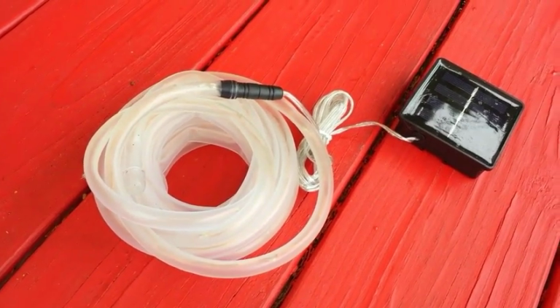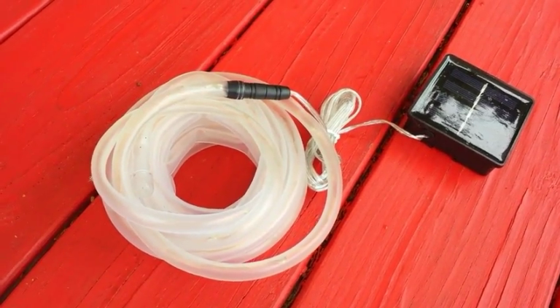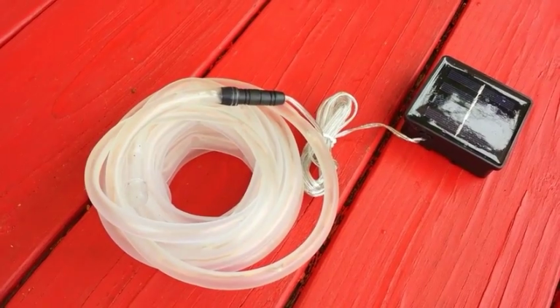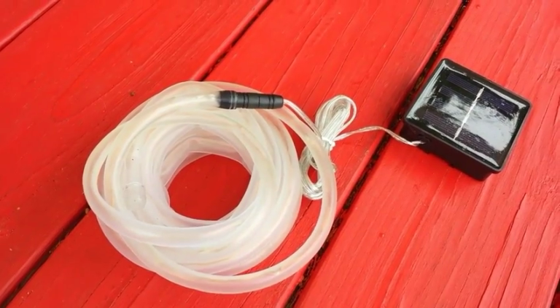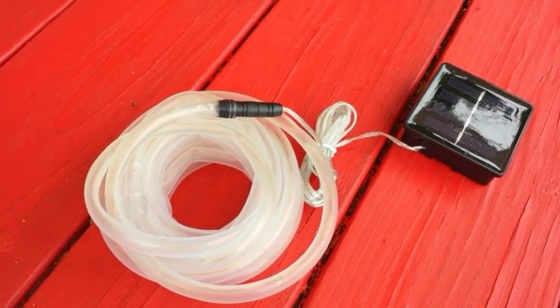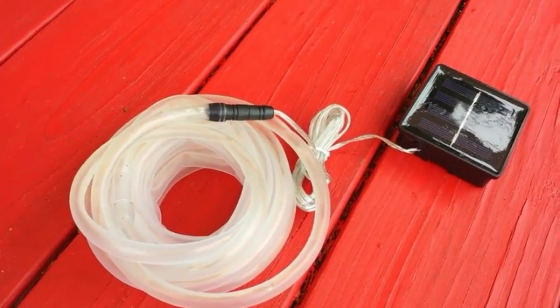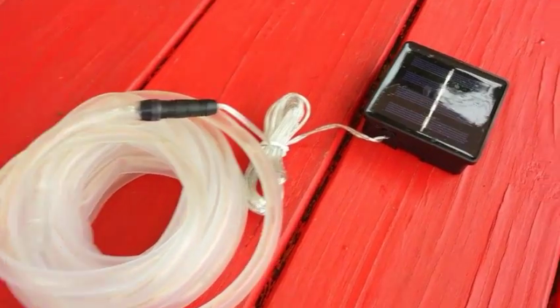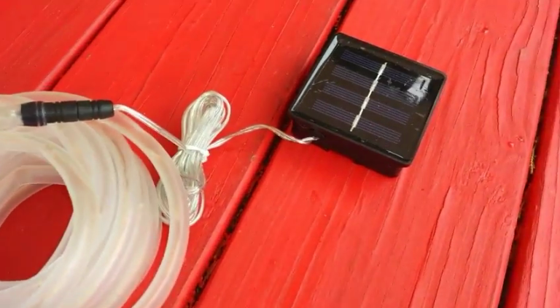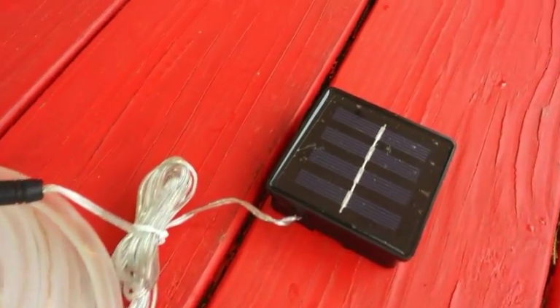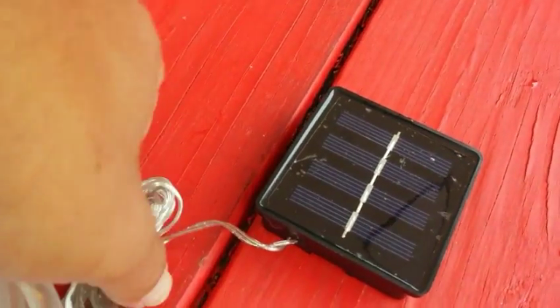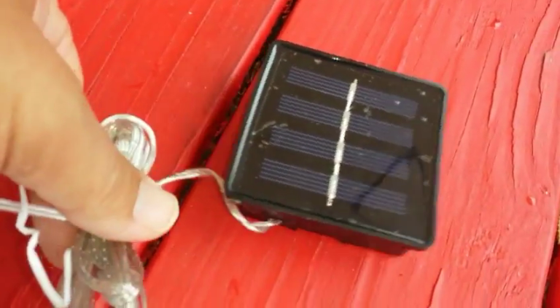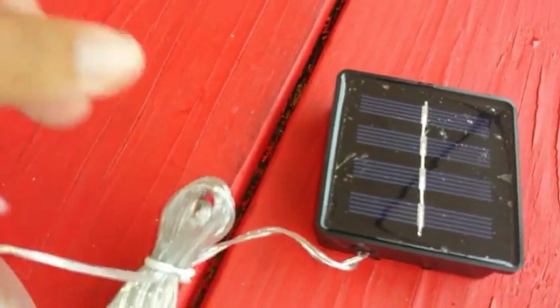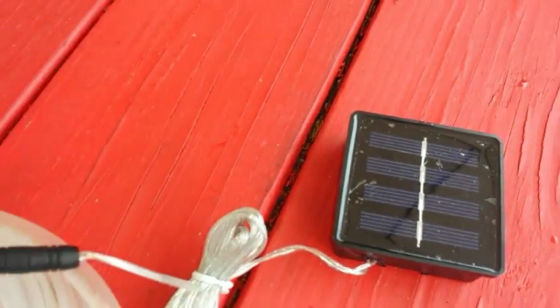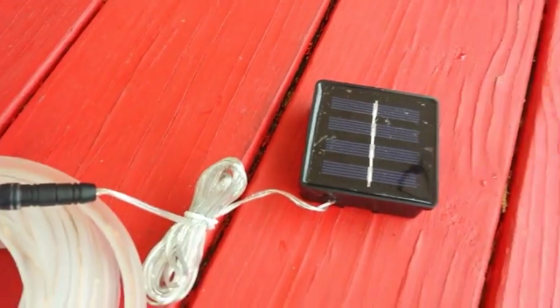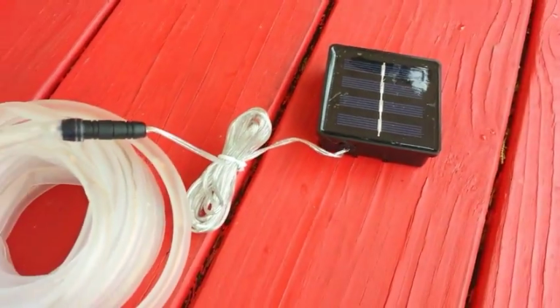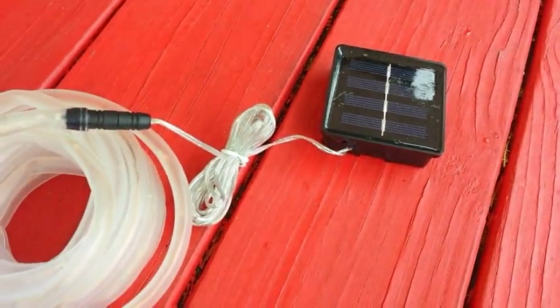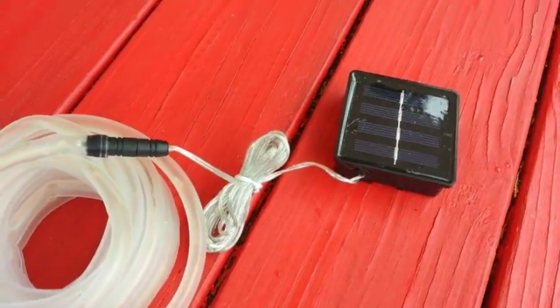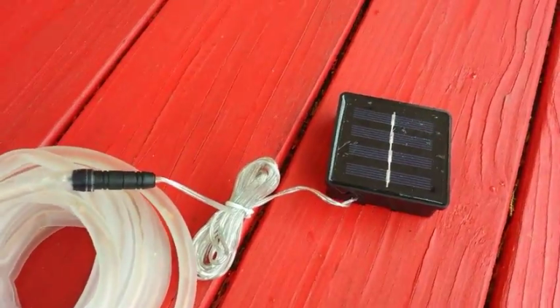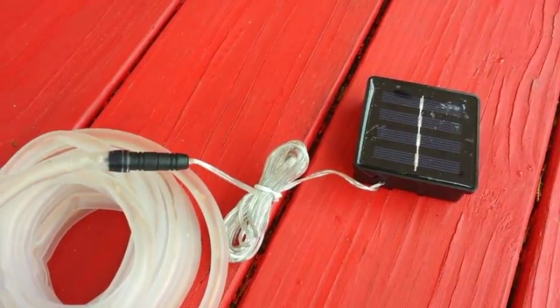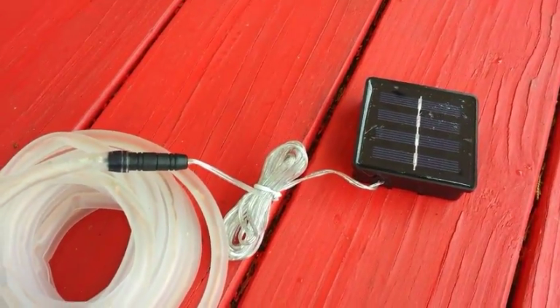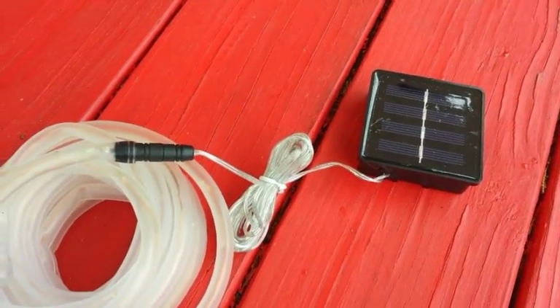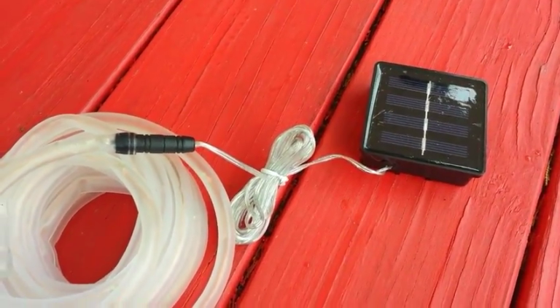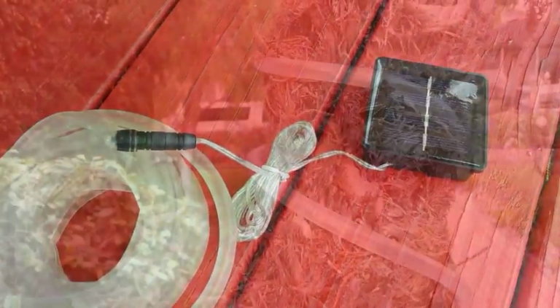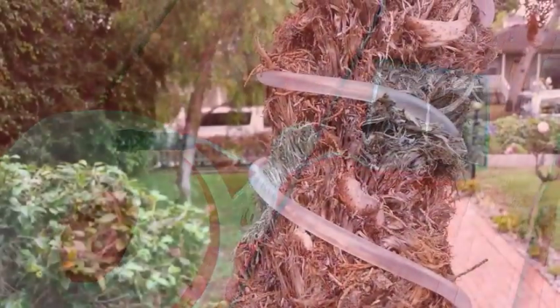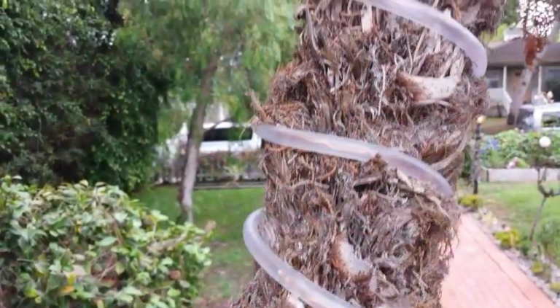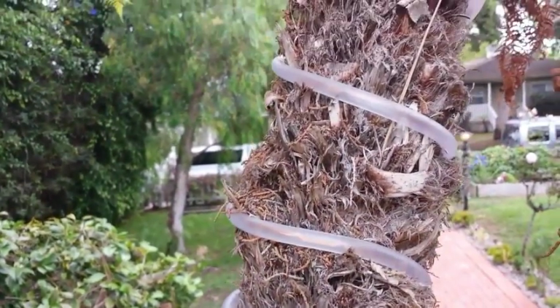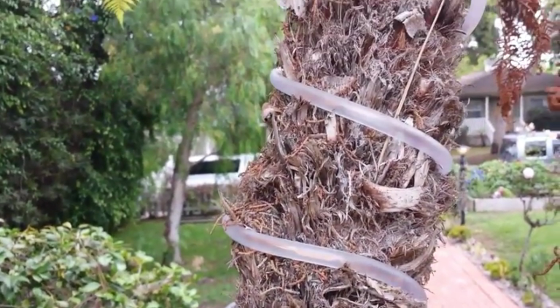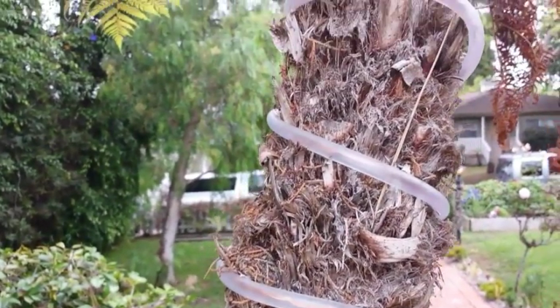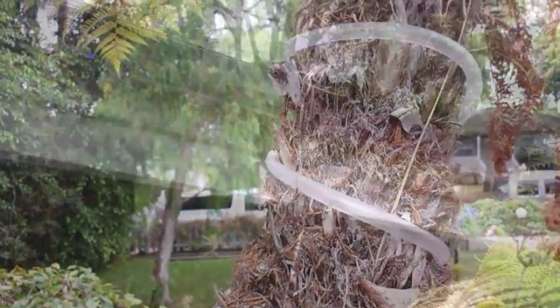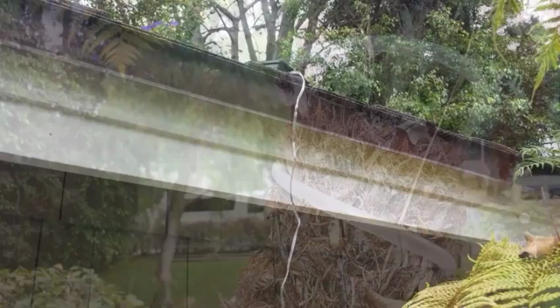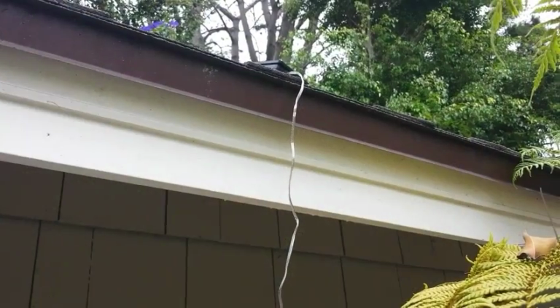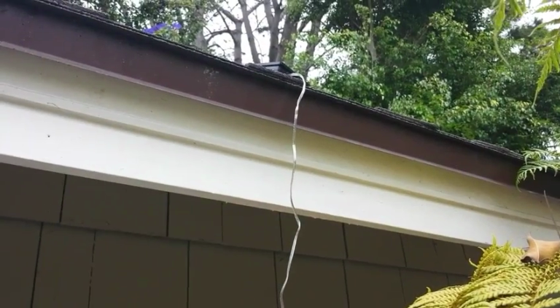It's not a soft light but a bright white light. There's a good long extension for the solar panel. For my use, I'll be putting it up on the roof. Here it is wrapped on the tree with the wire going to the roof.